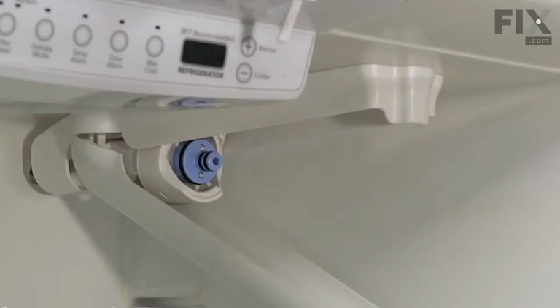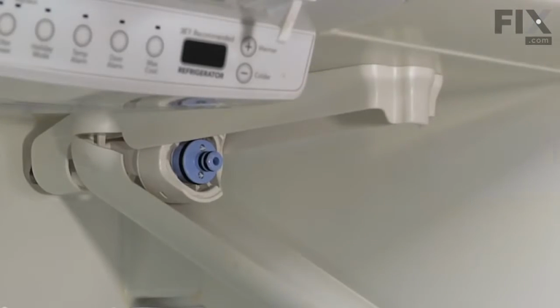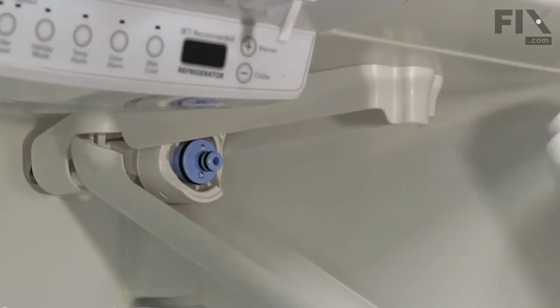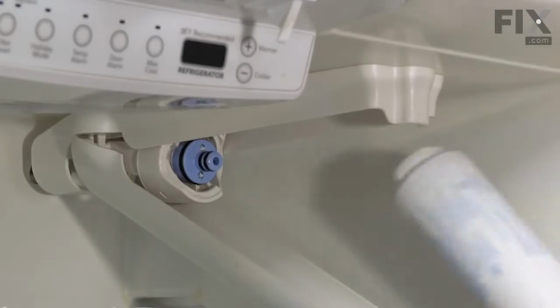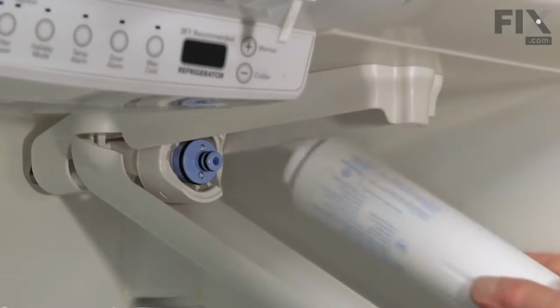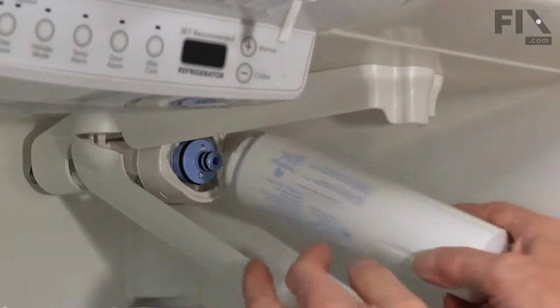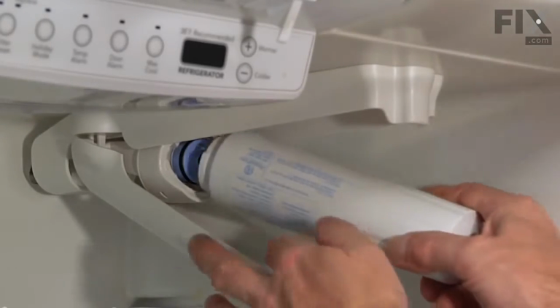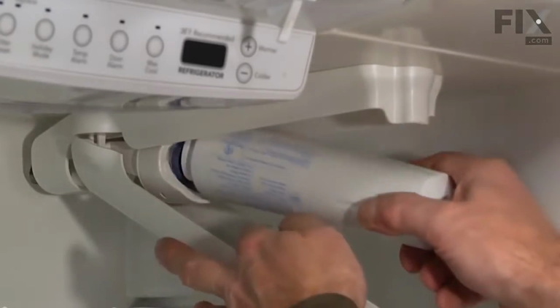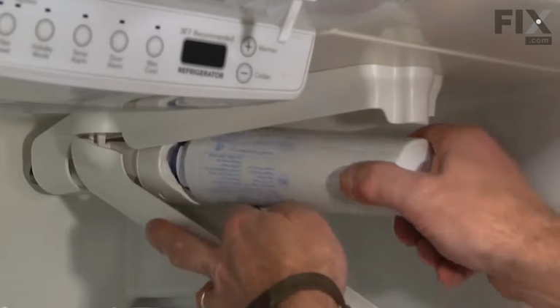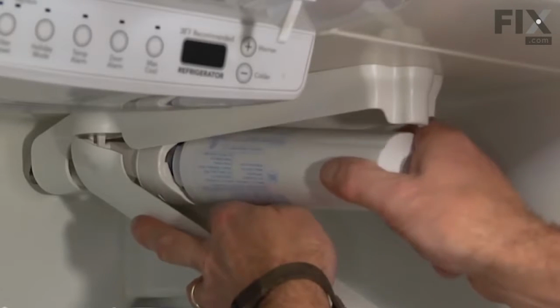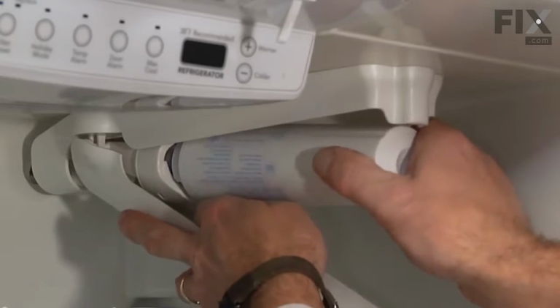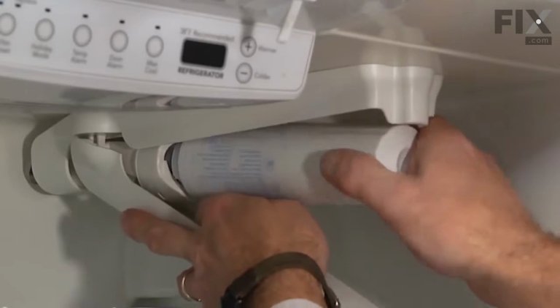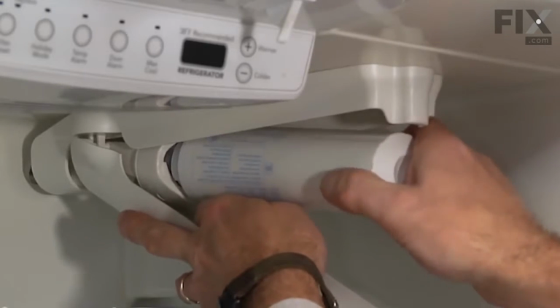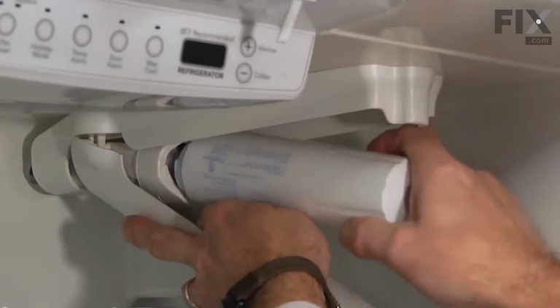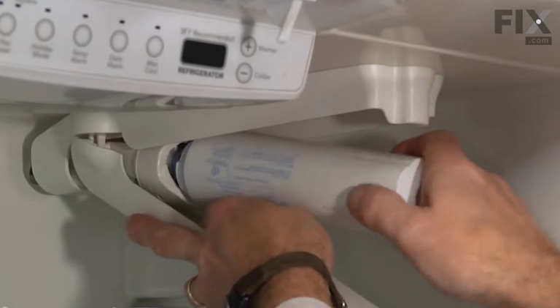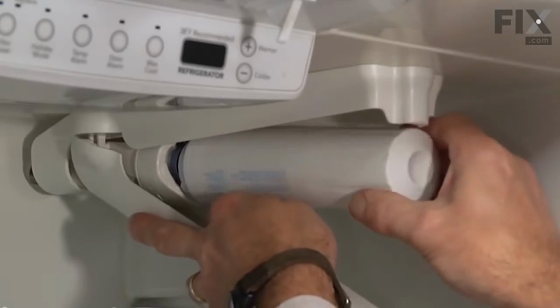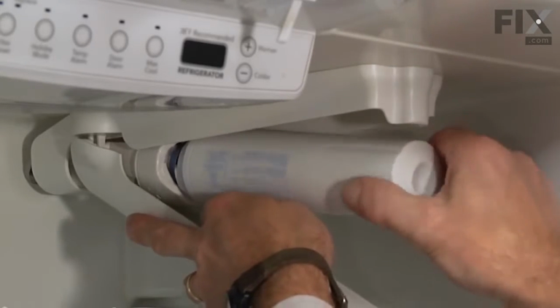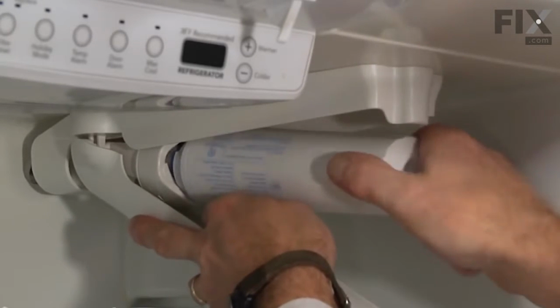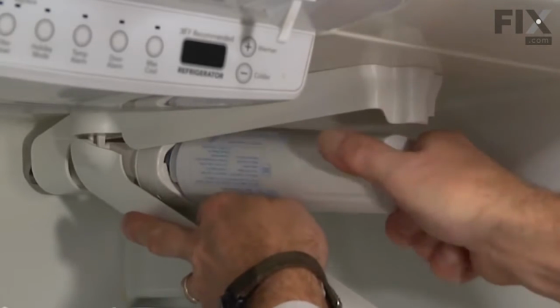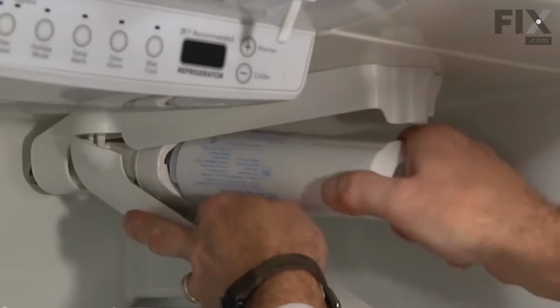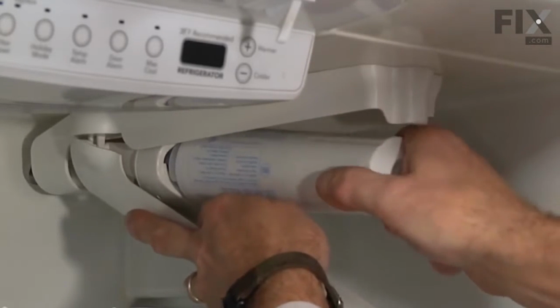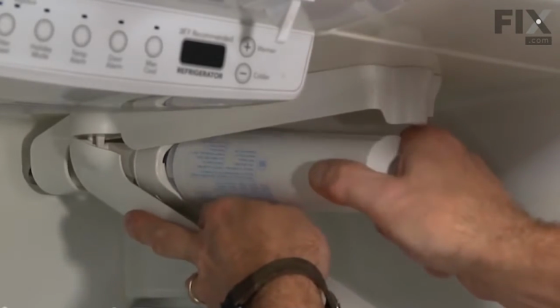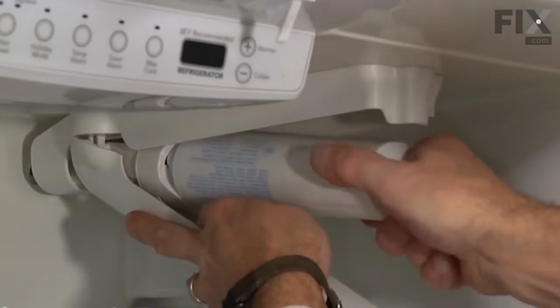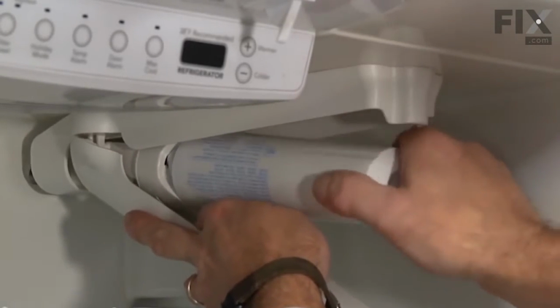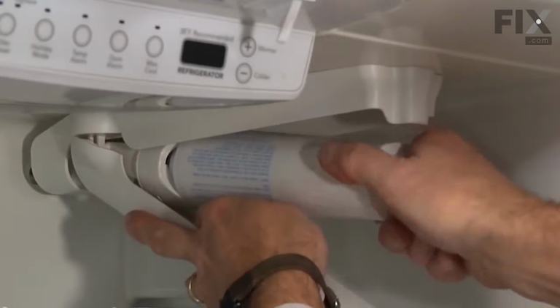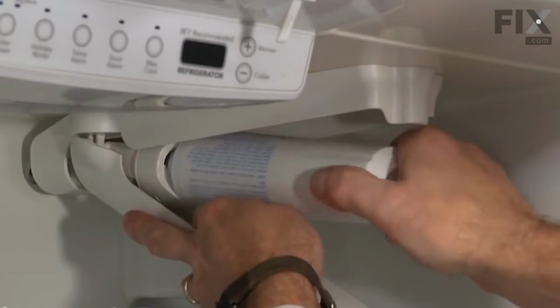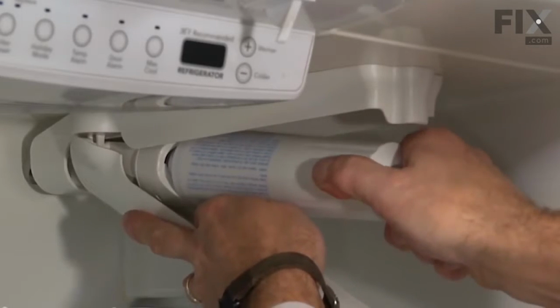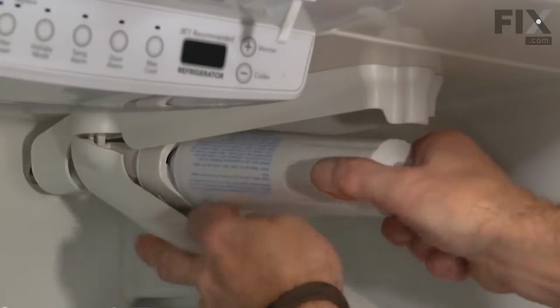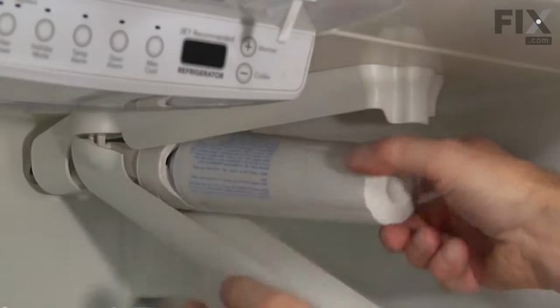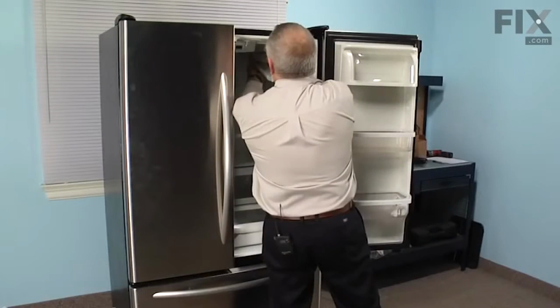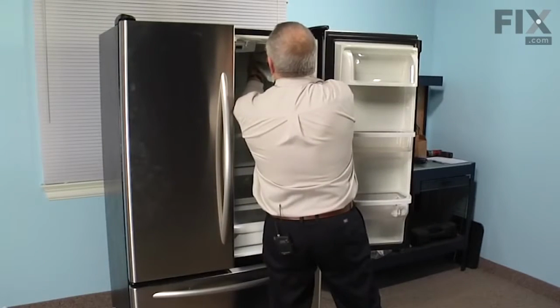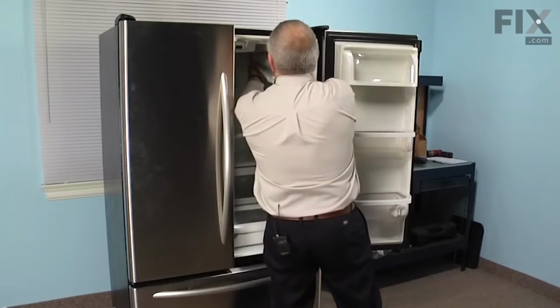We'll take the new filter, place it over the spout. While pushing in on it, we'll turn it clockwise so it locks into position.